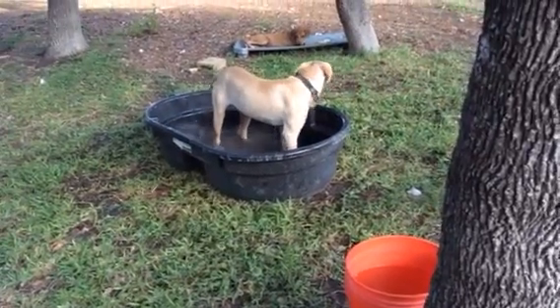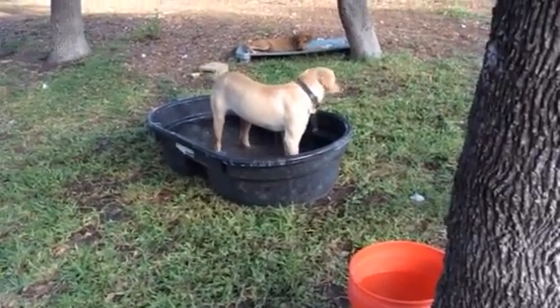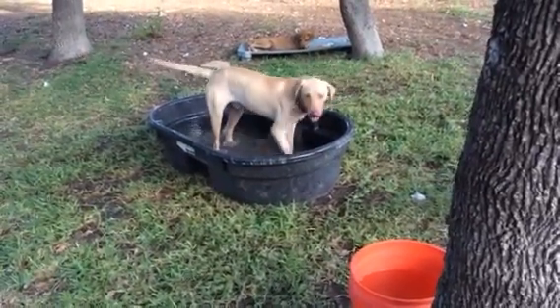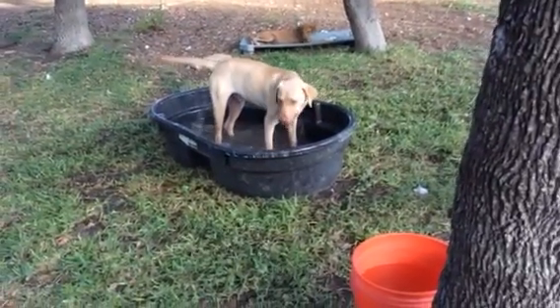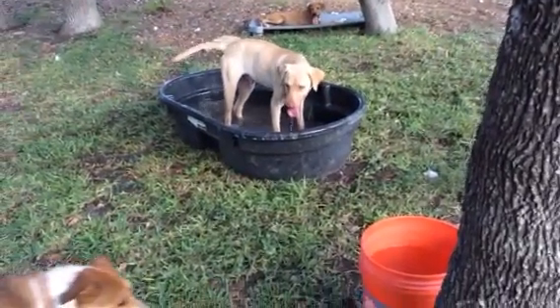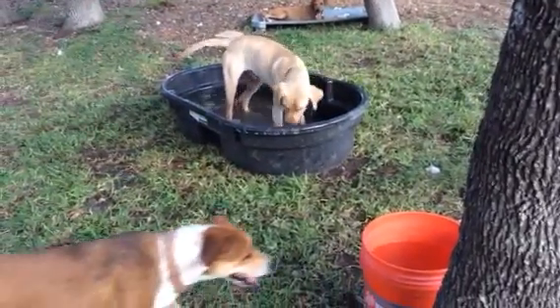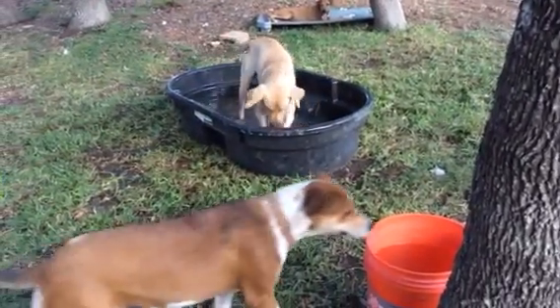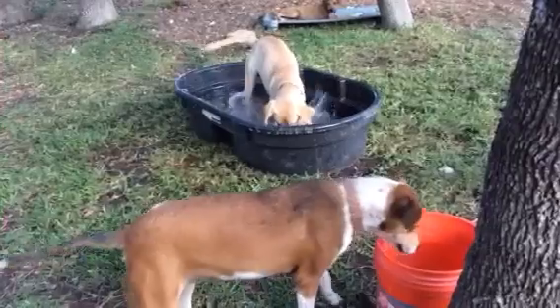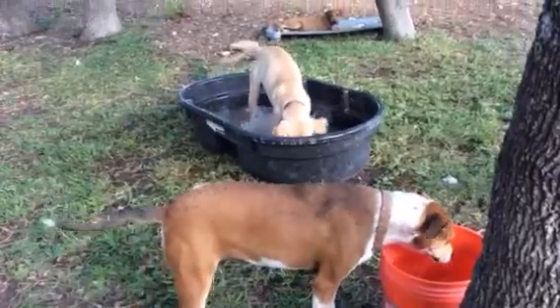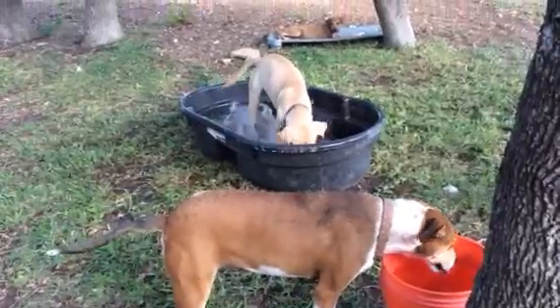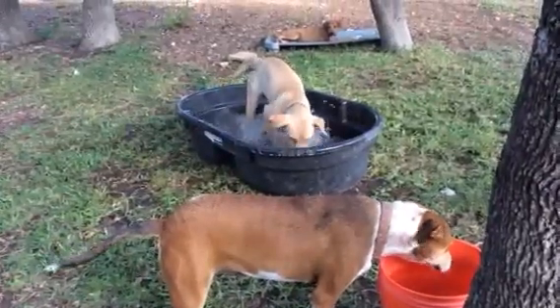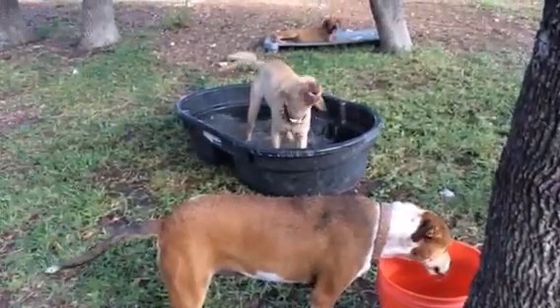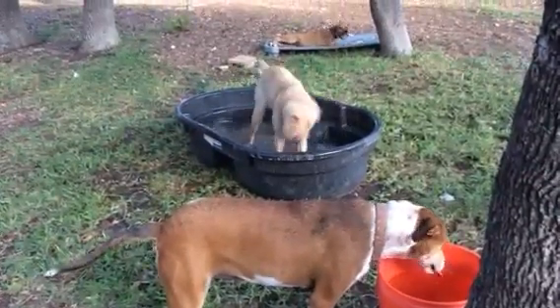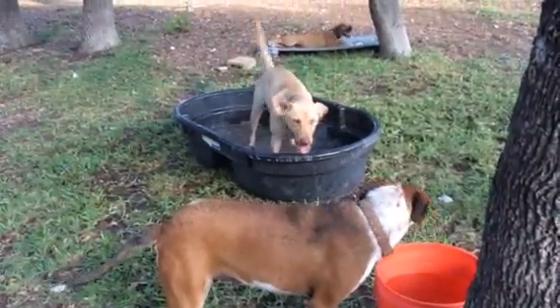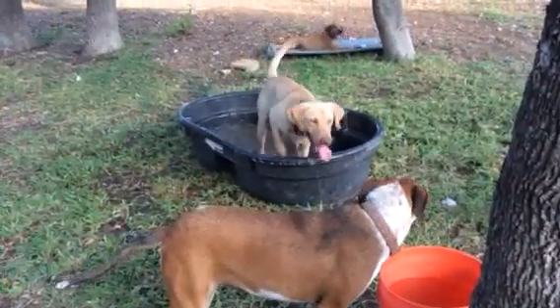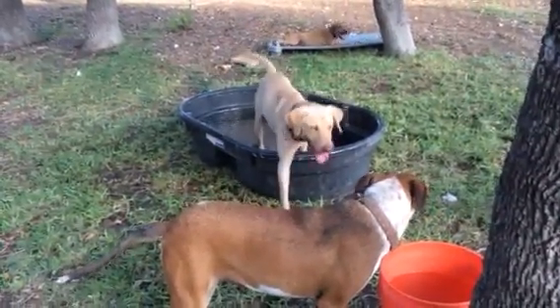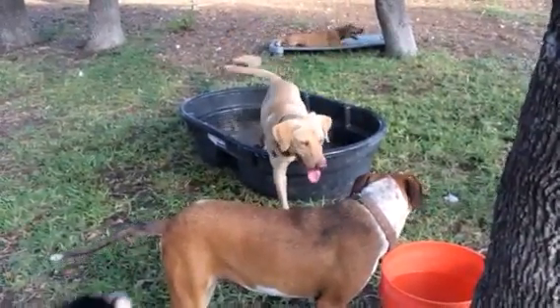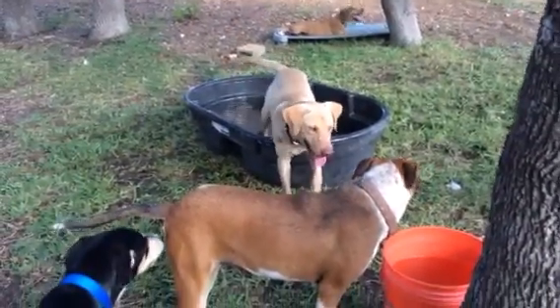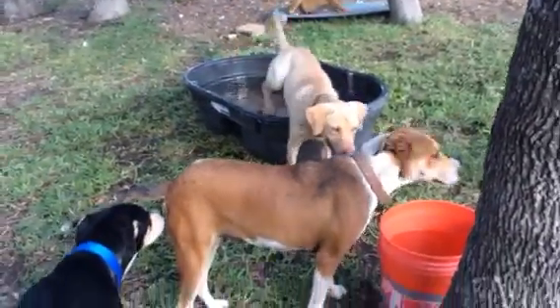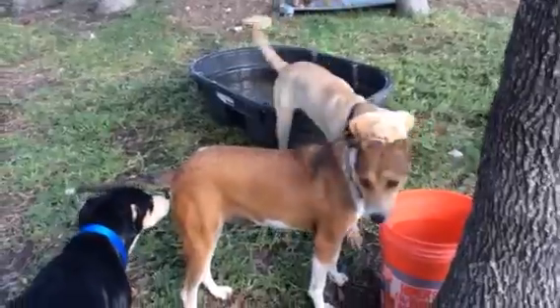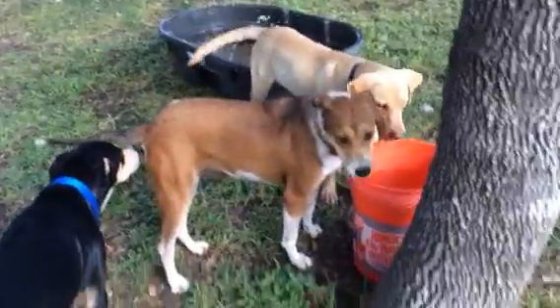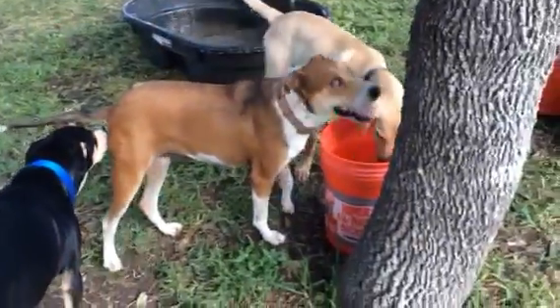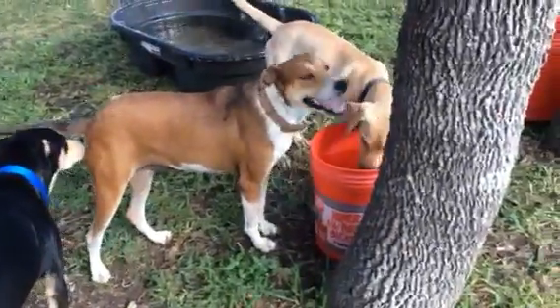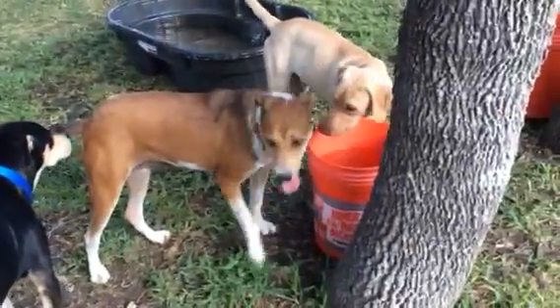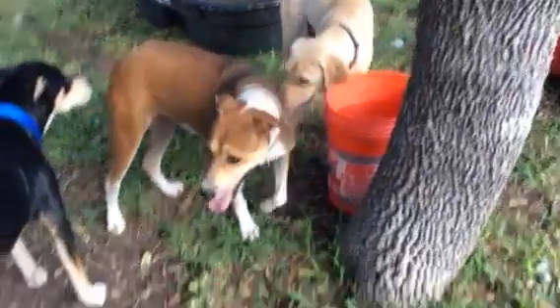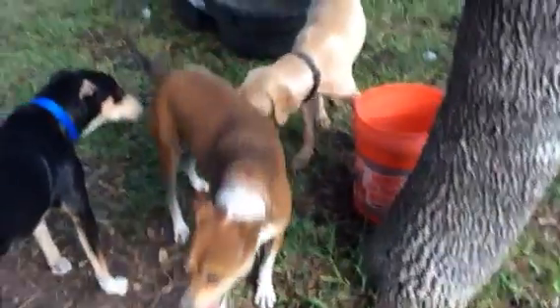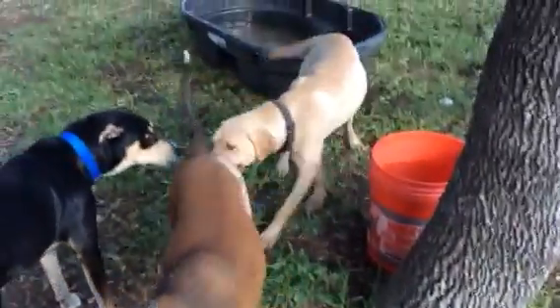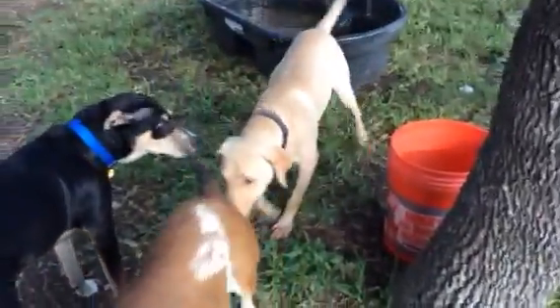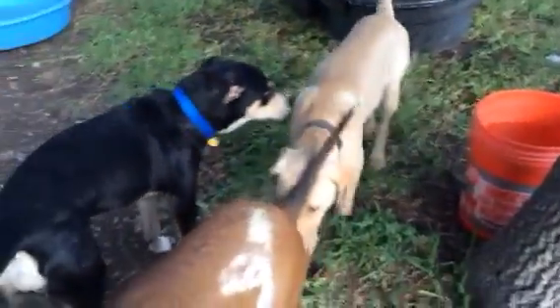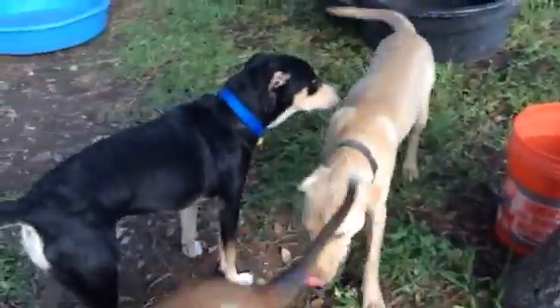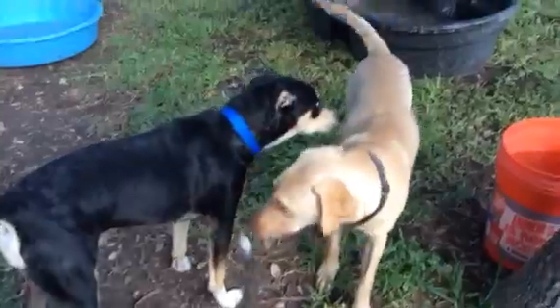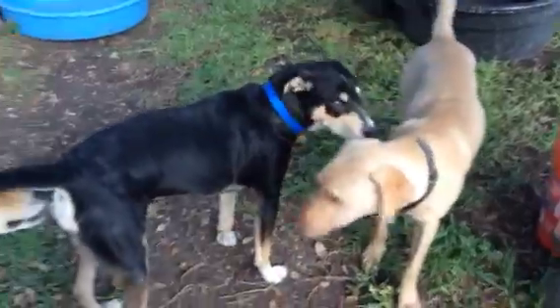This is Axel. This is what these dogs do all day. Isn't he beautiful? He really is. And there's Amy. And a newcomer — that's Buford.